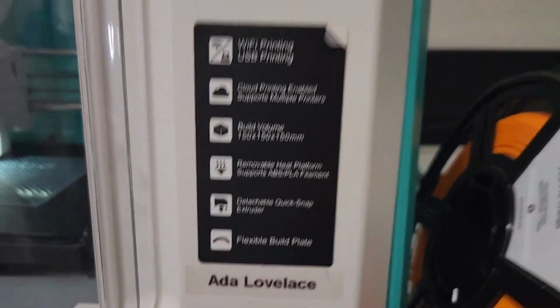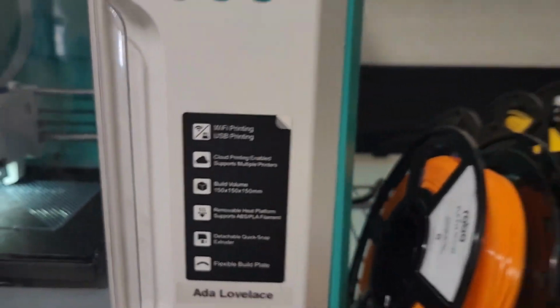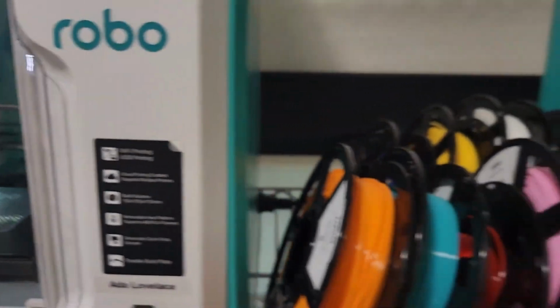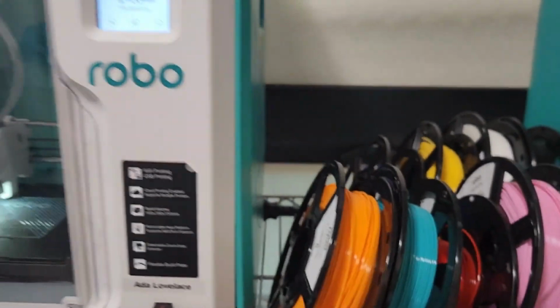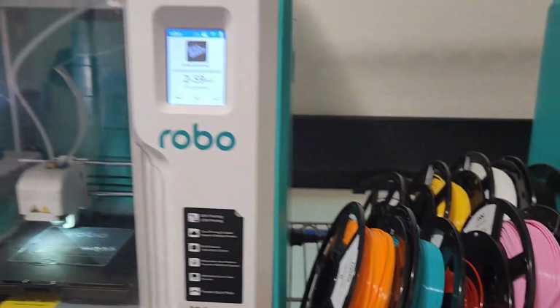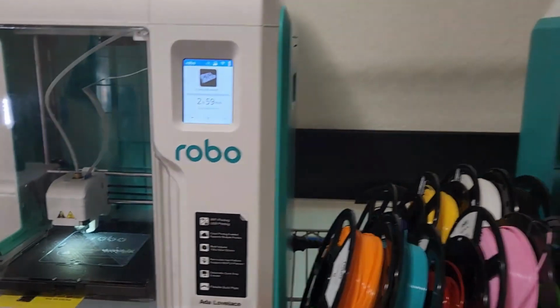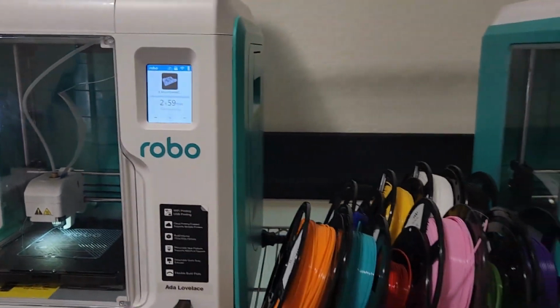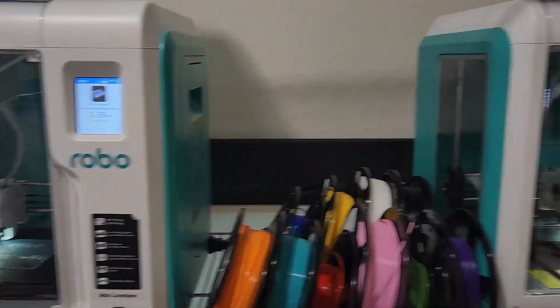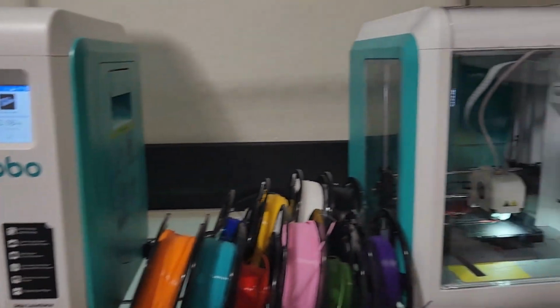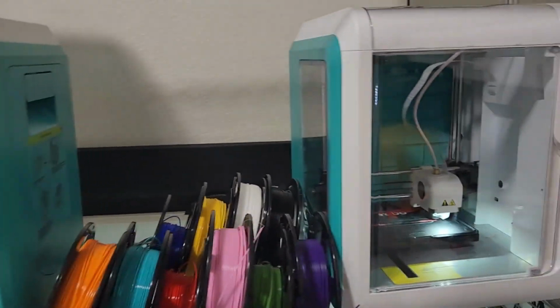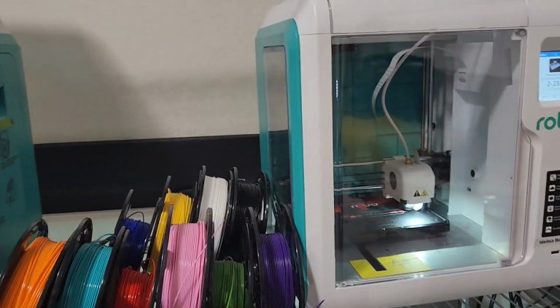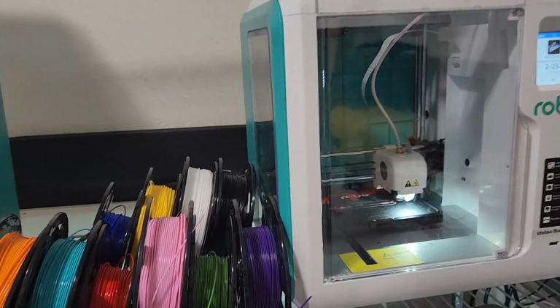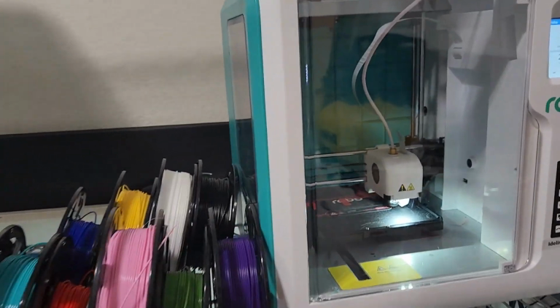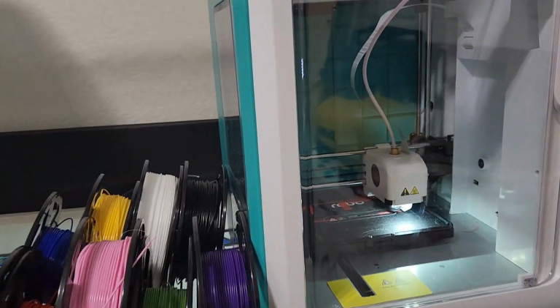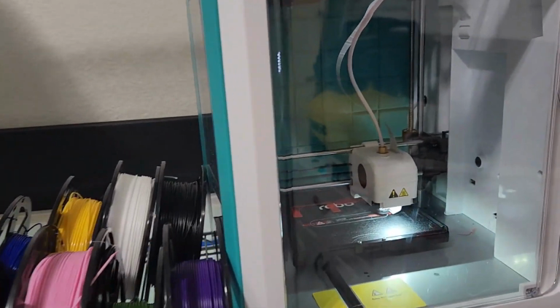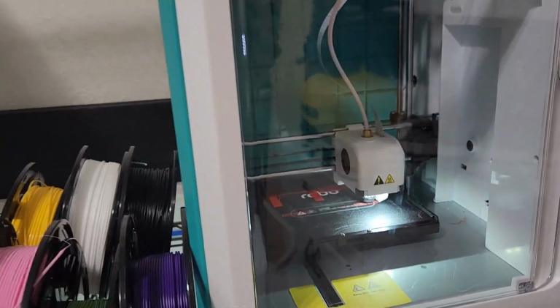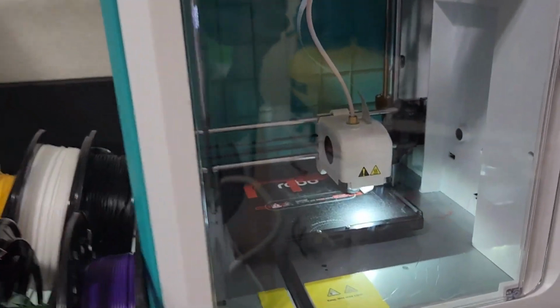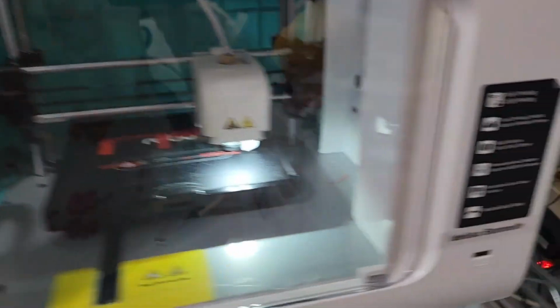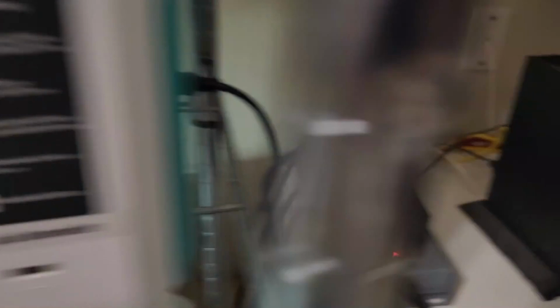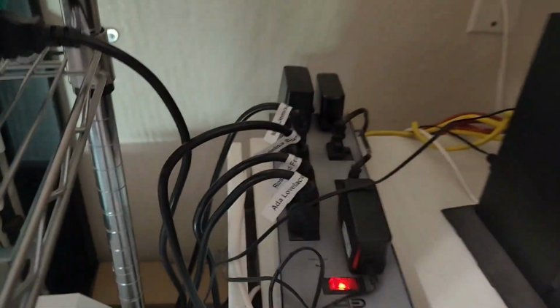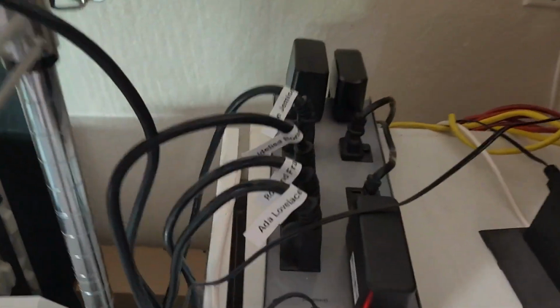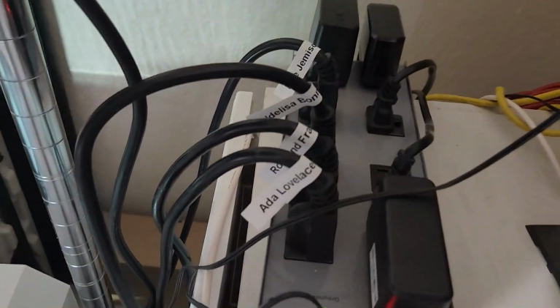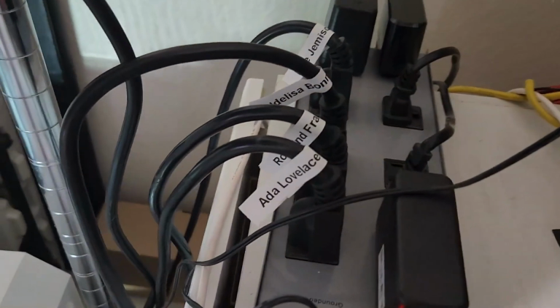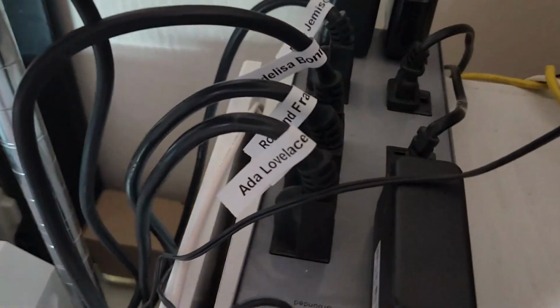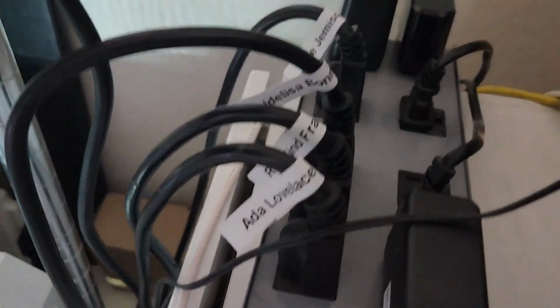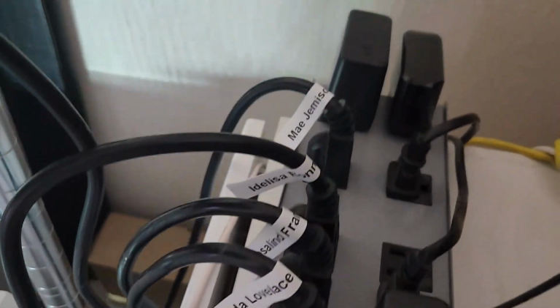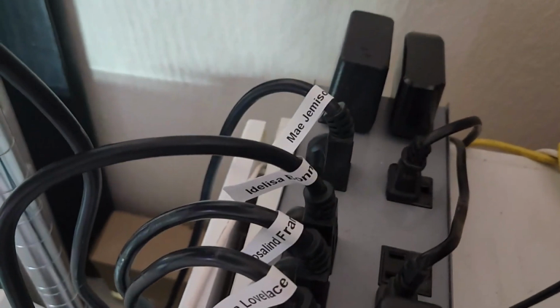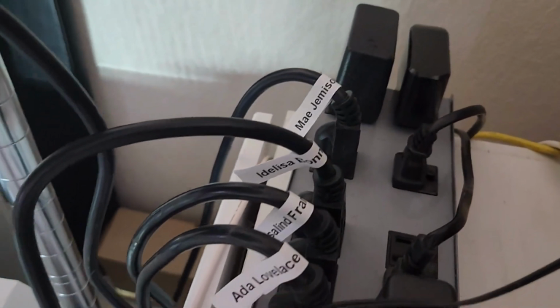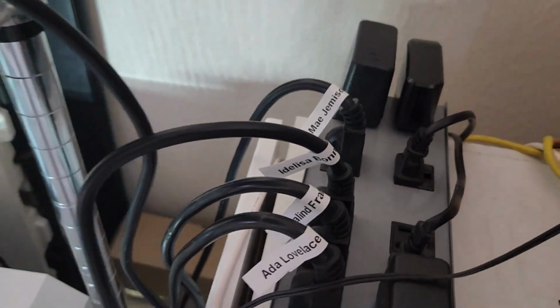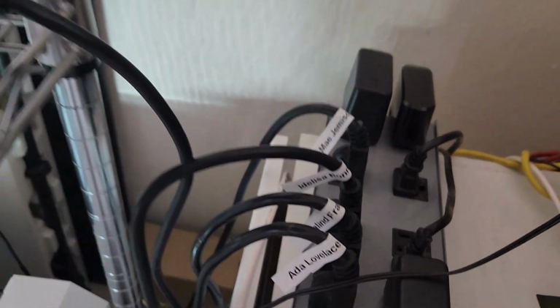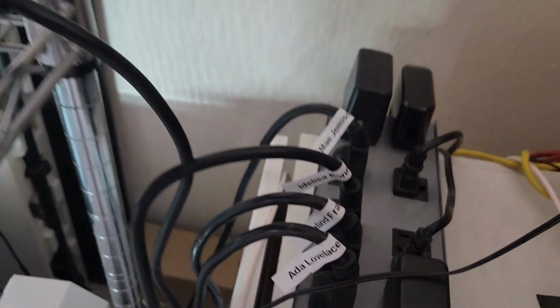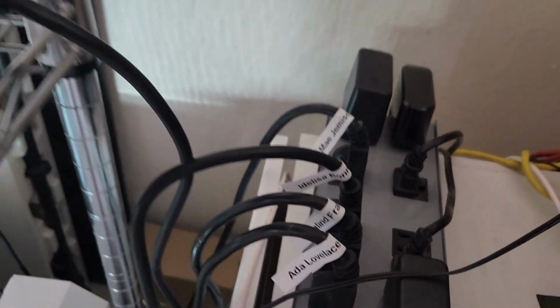This lets me identify which printer is which both in my STEM kits and RoboCloud, and to be able to identify which plug-in goes with which printer.